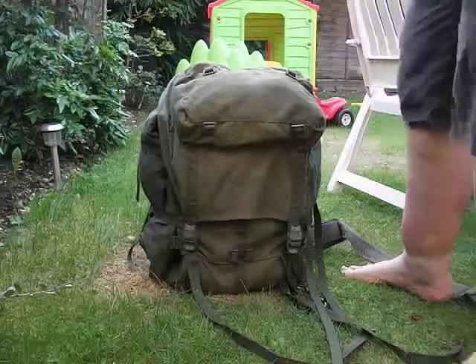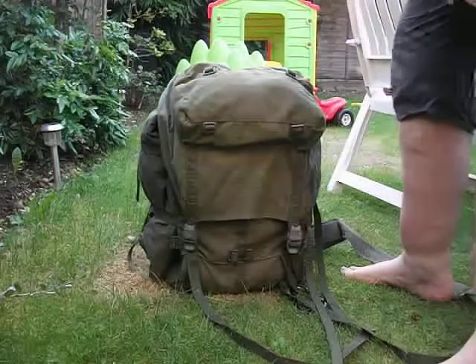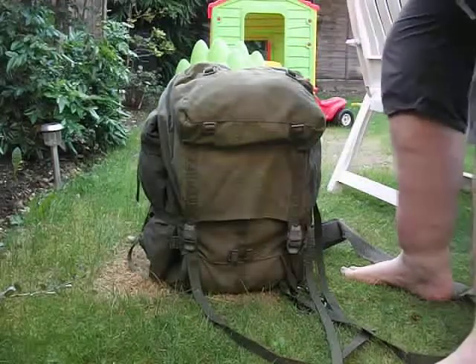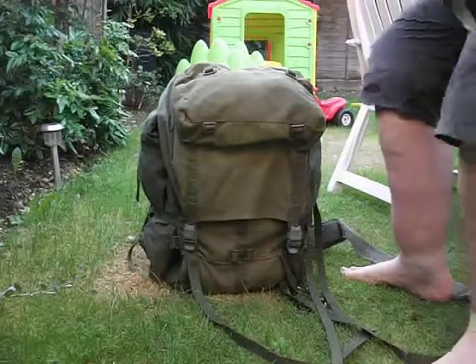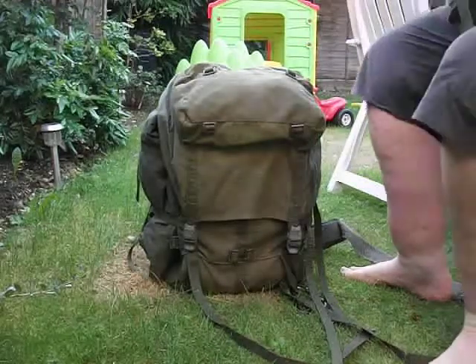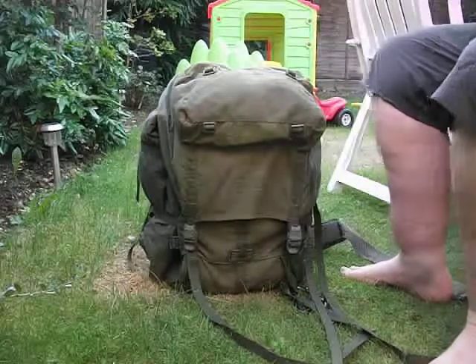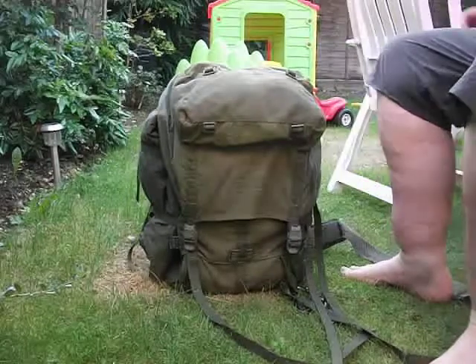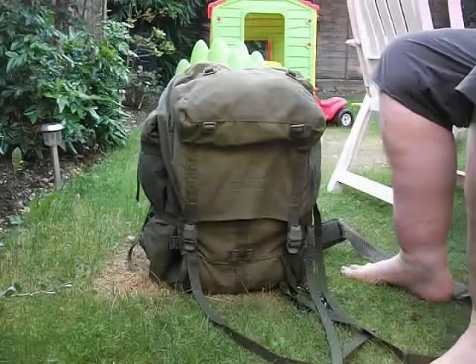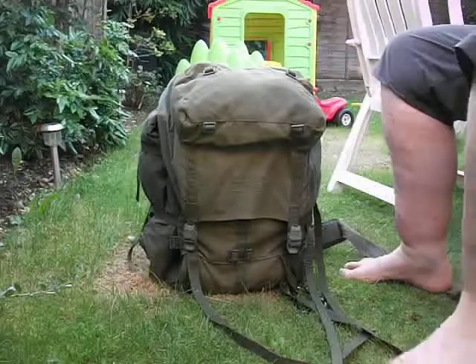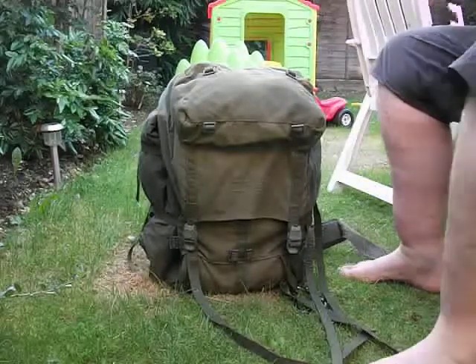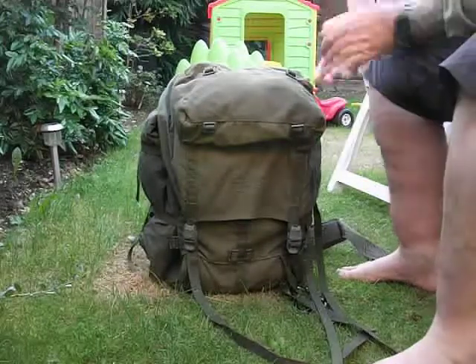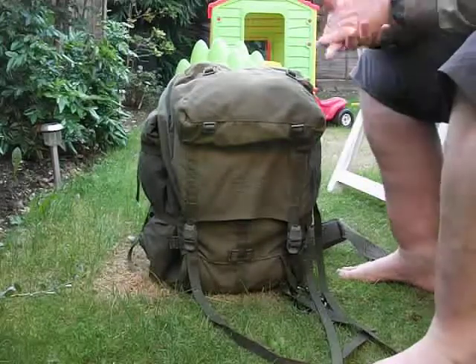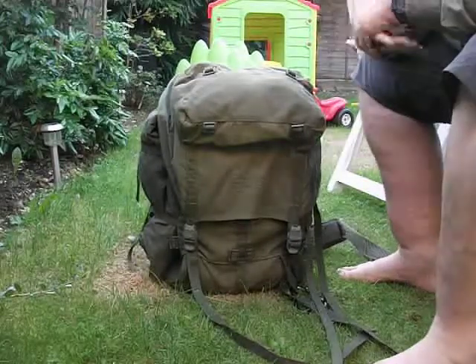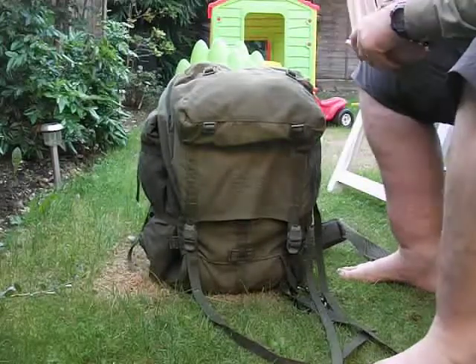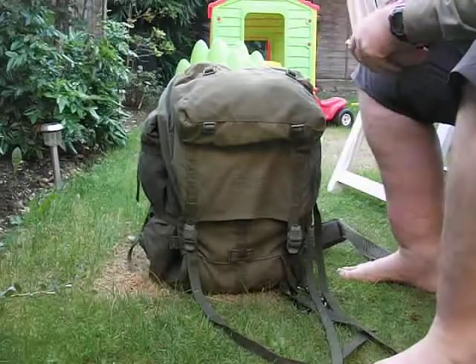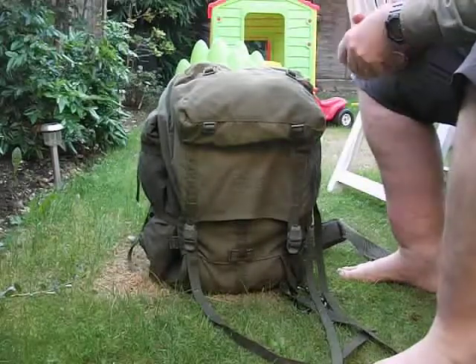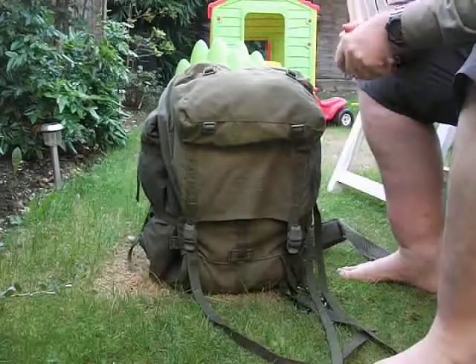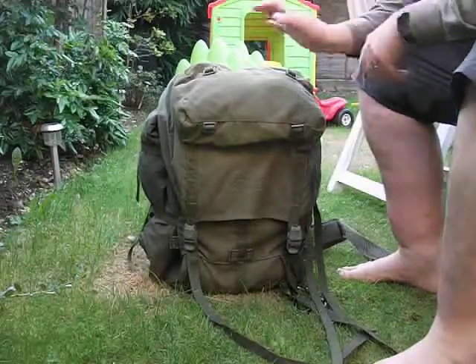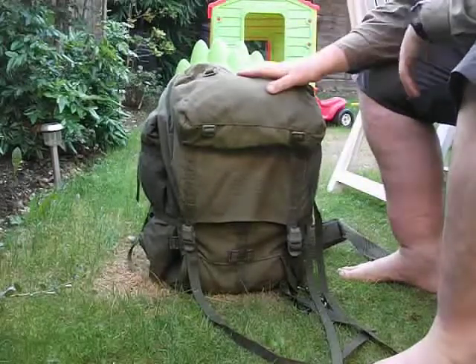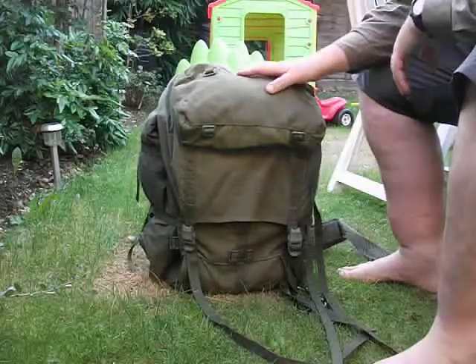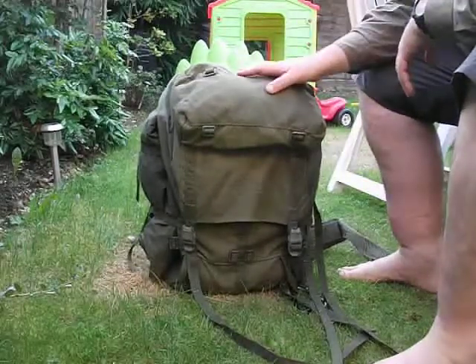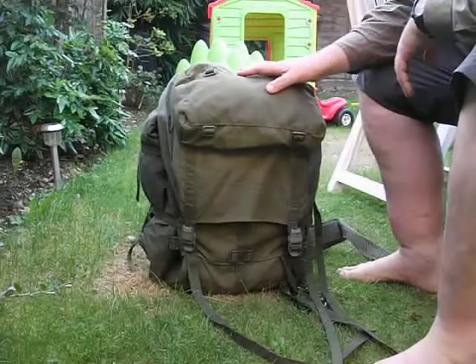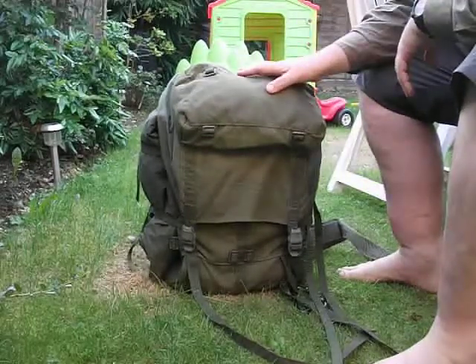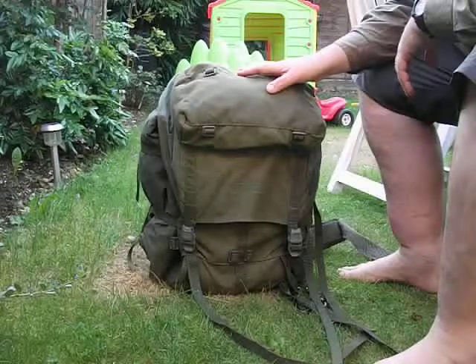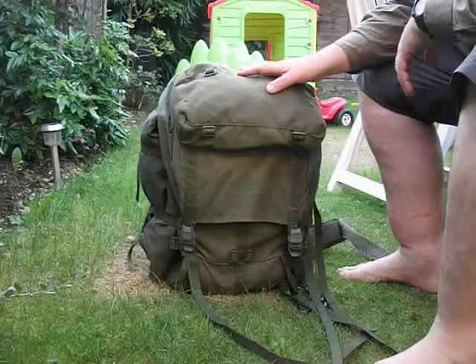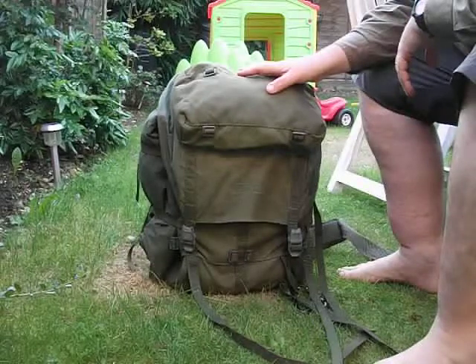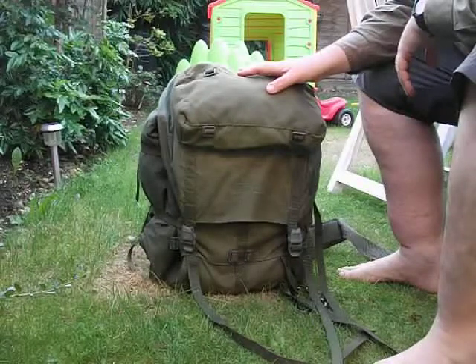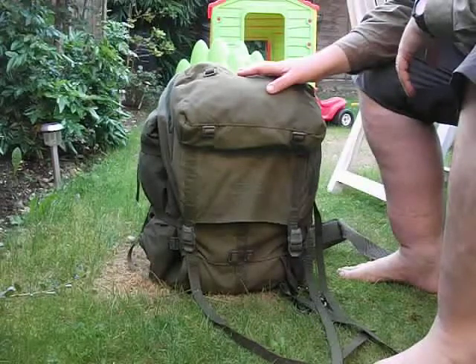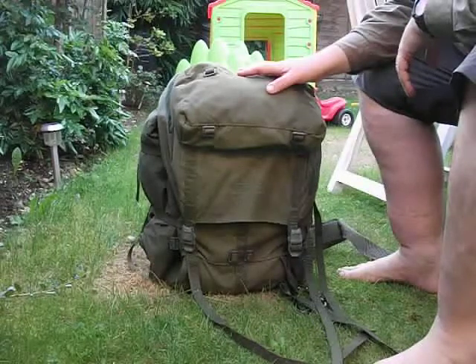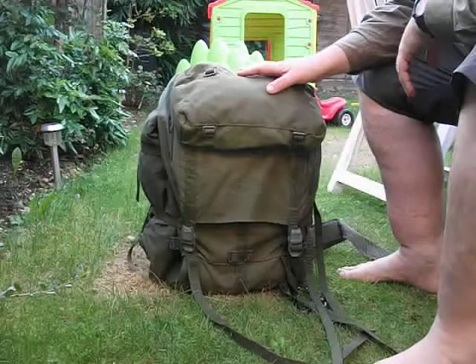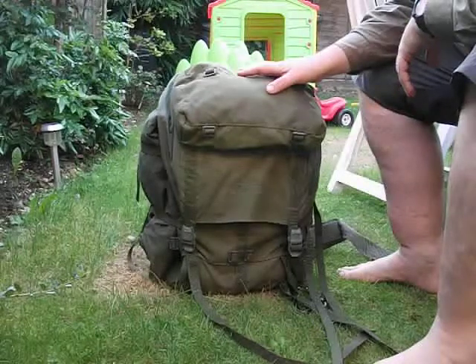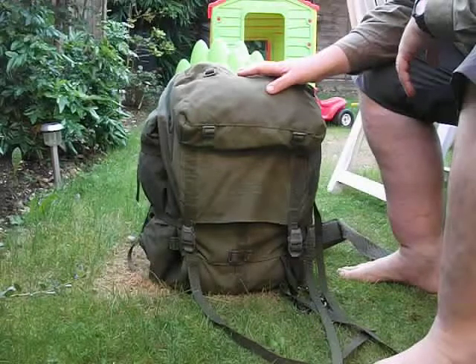Ok guys, Smoky Tanopy here, and this is the Berghaus Cyclops ROC.